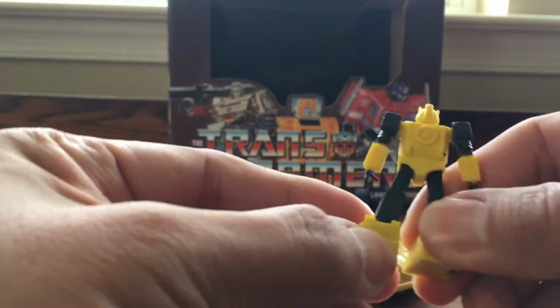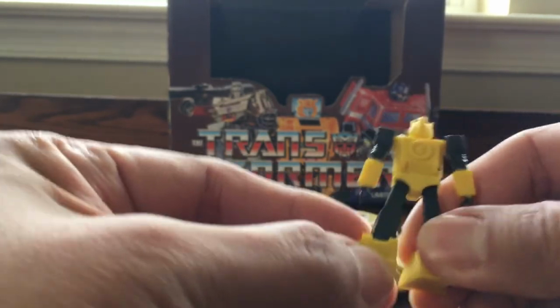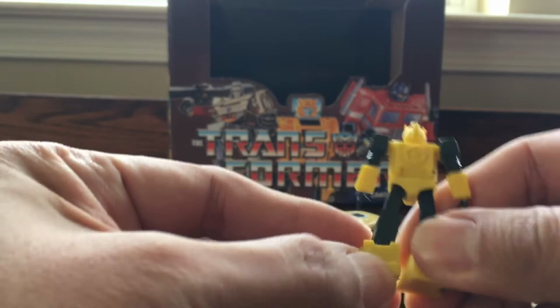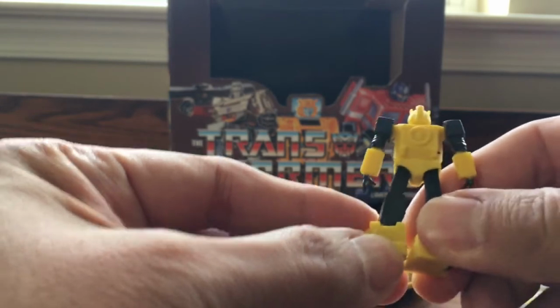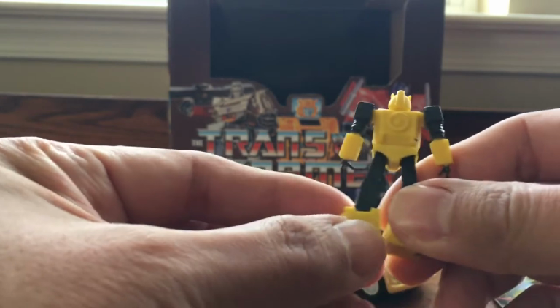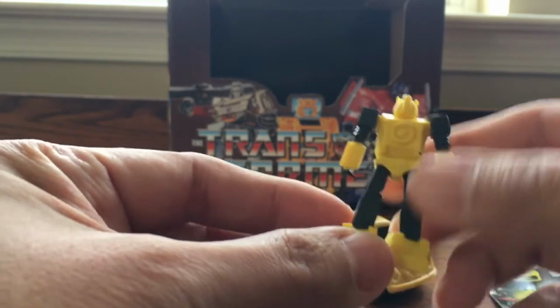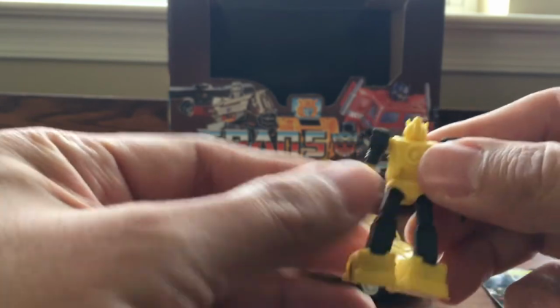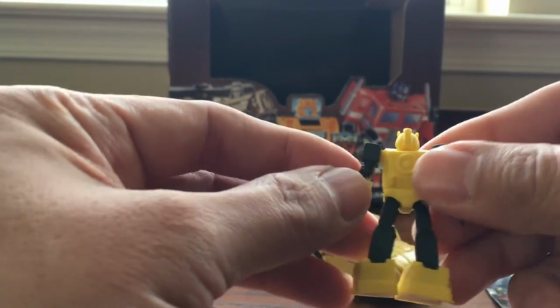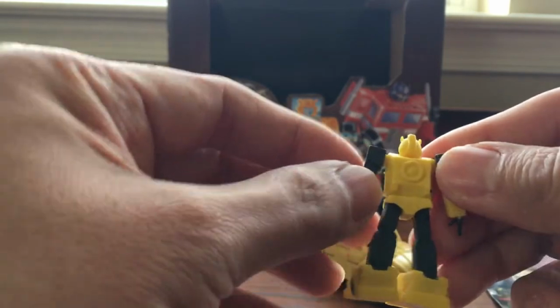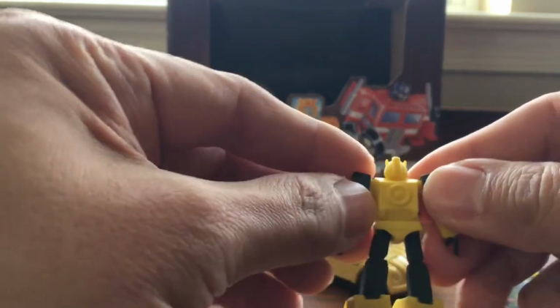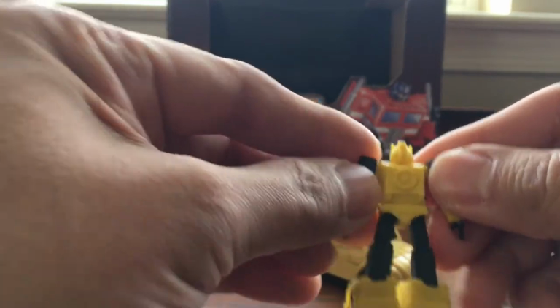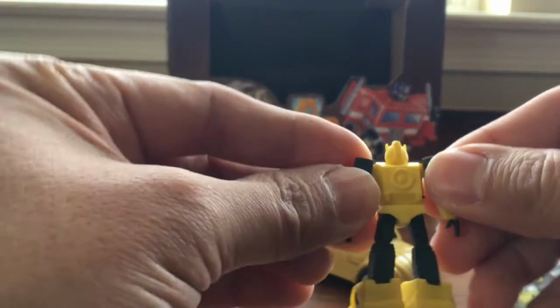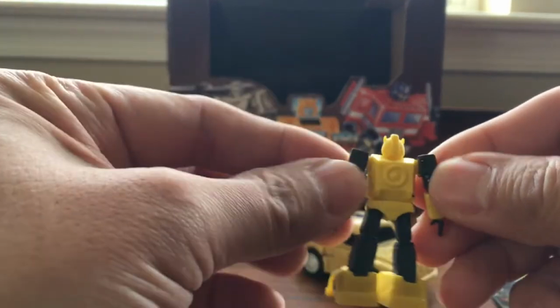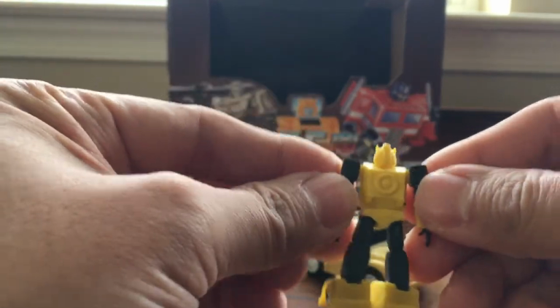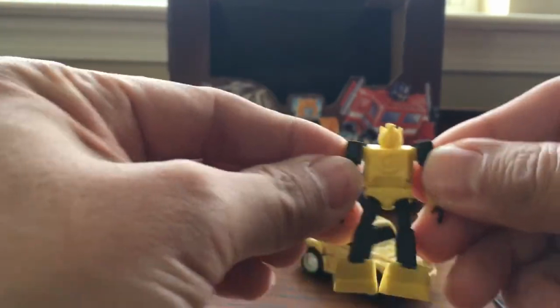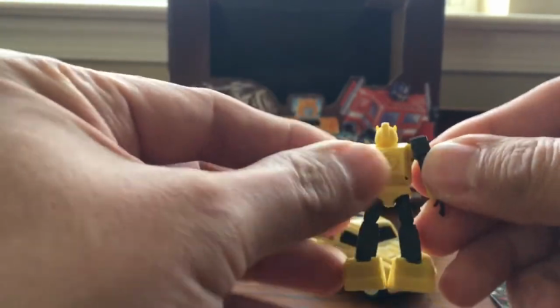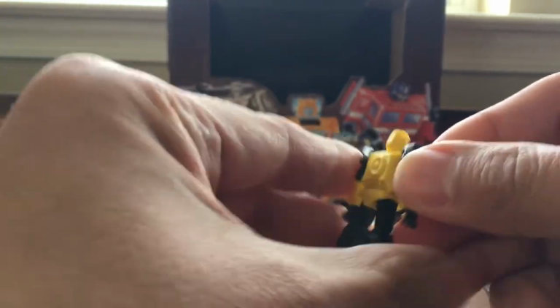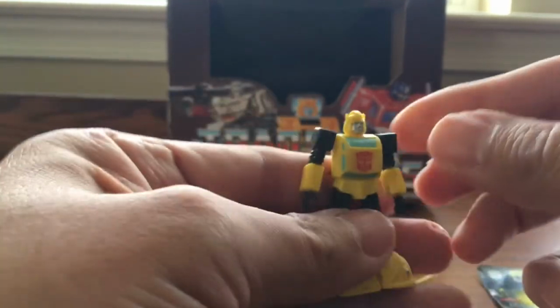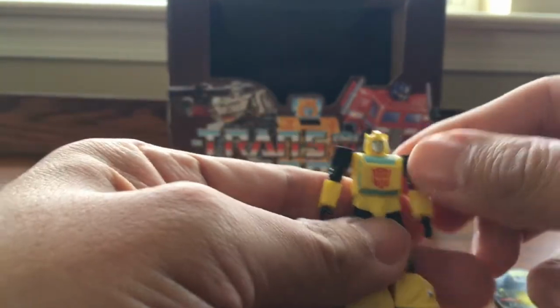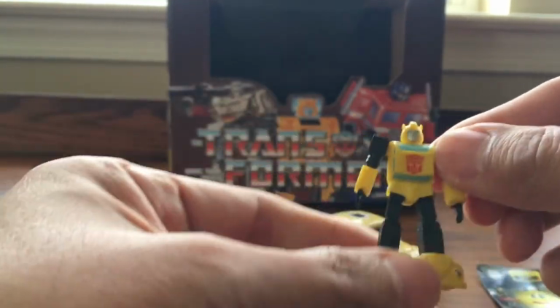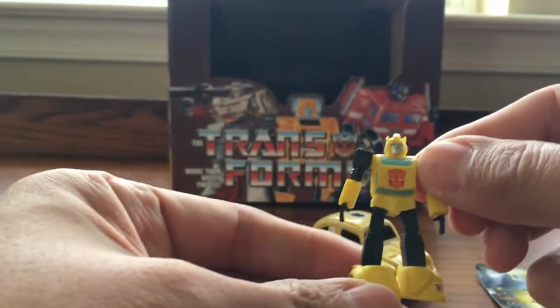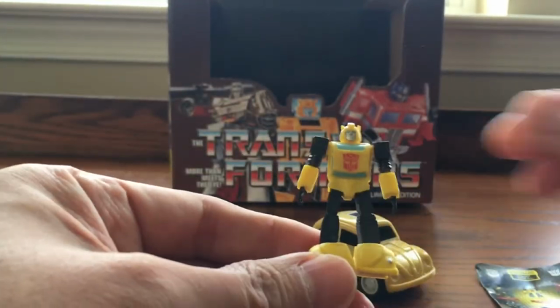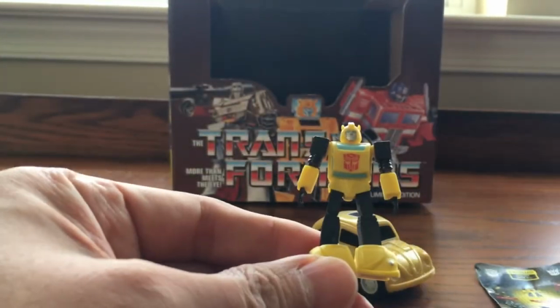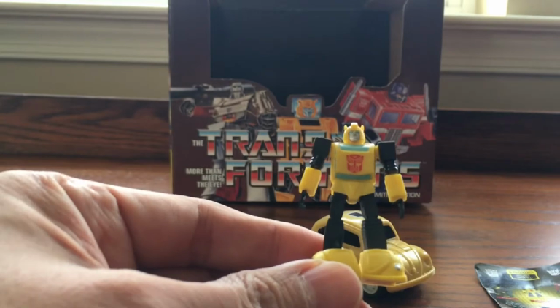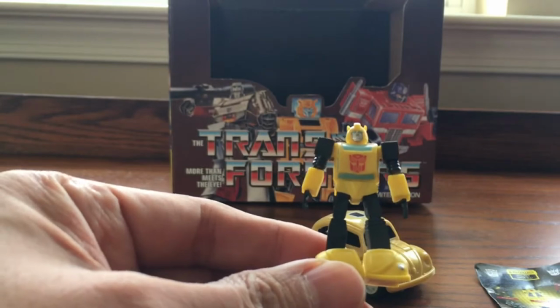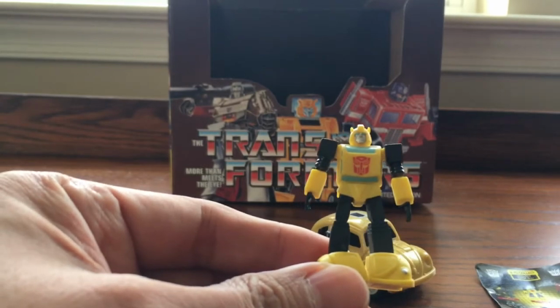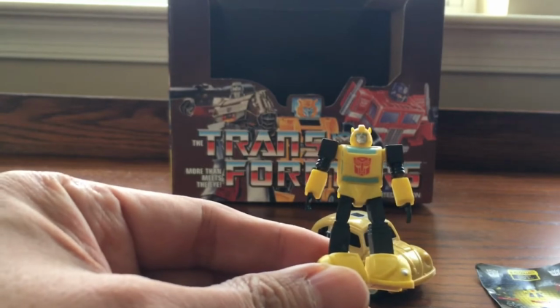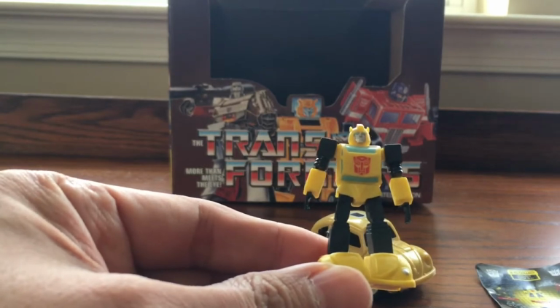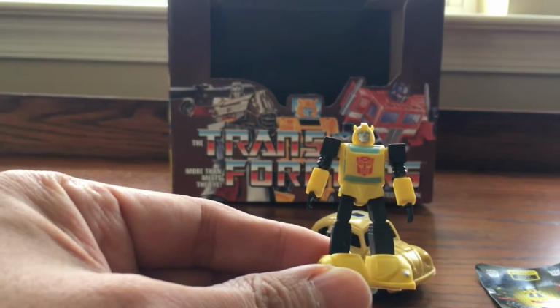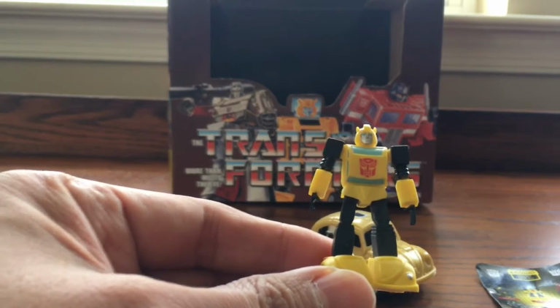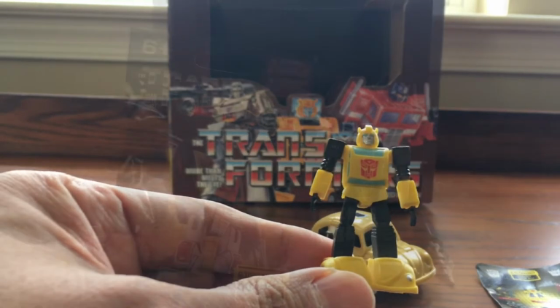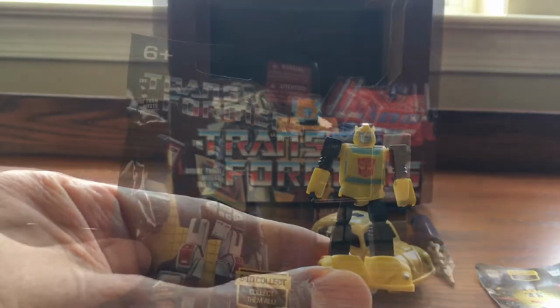It's sturdy — it's not cheap material. So very well designed, very well designed Bumblebee.